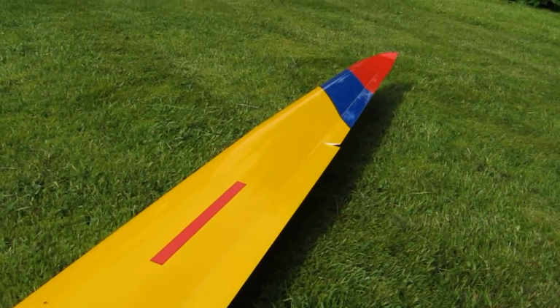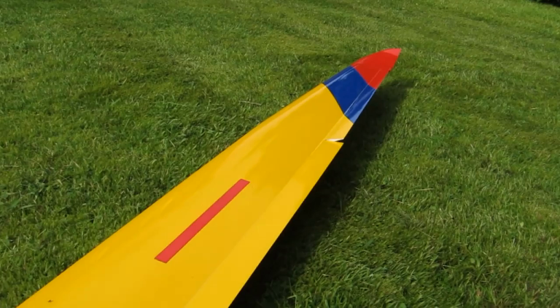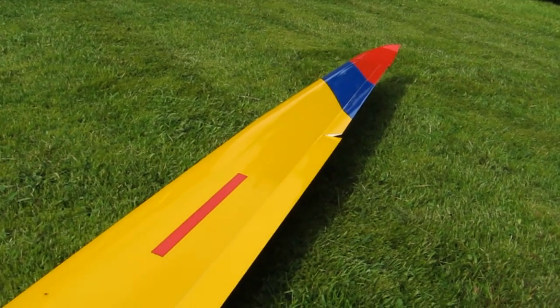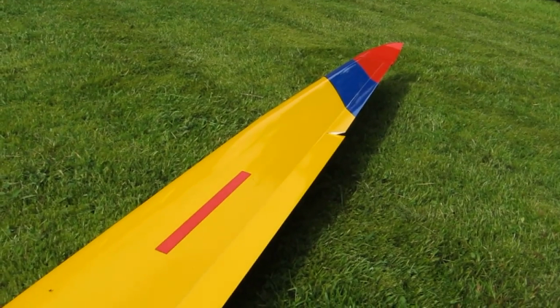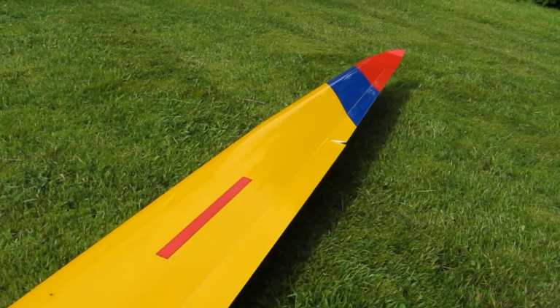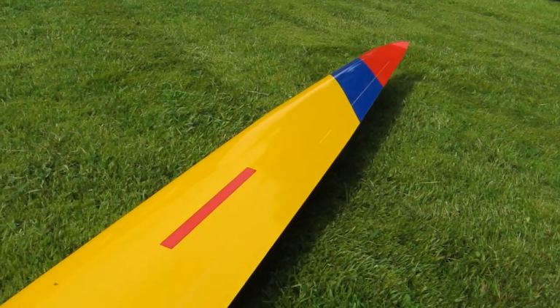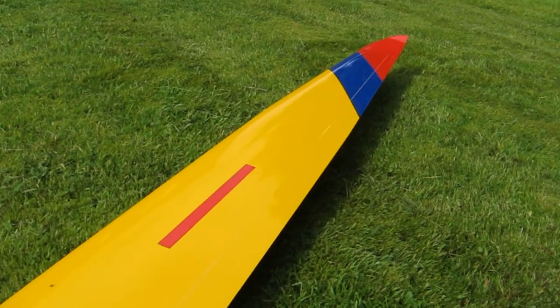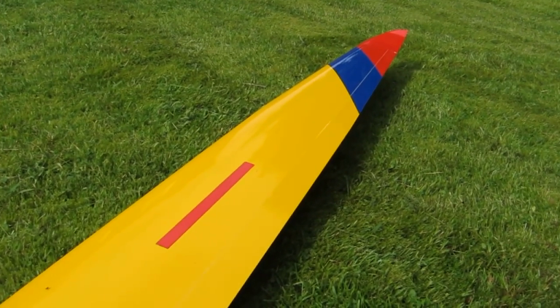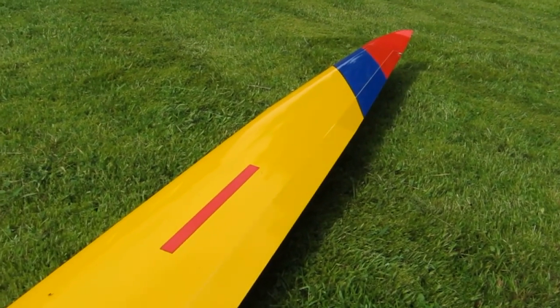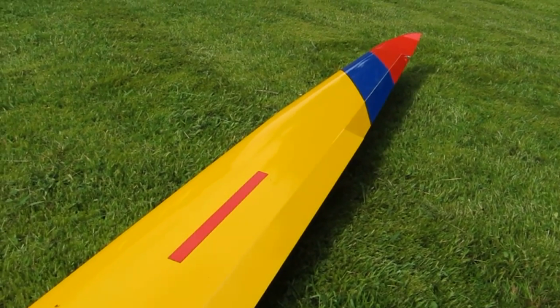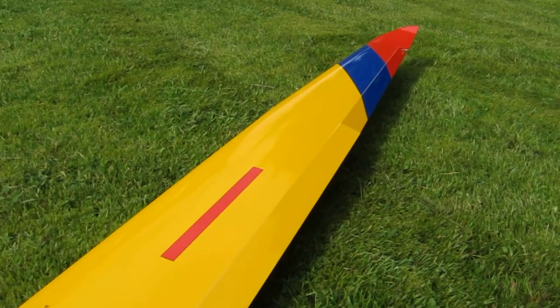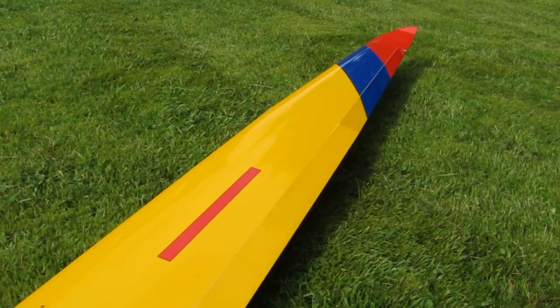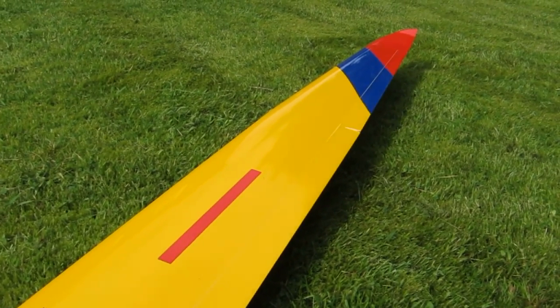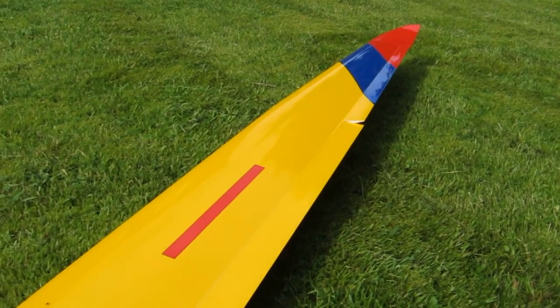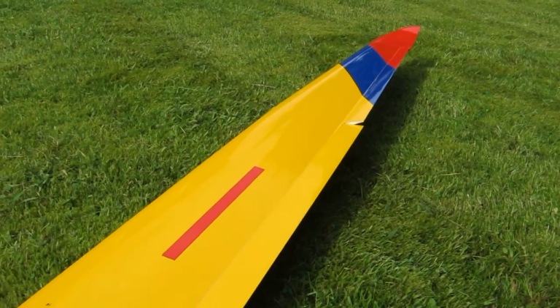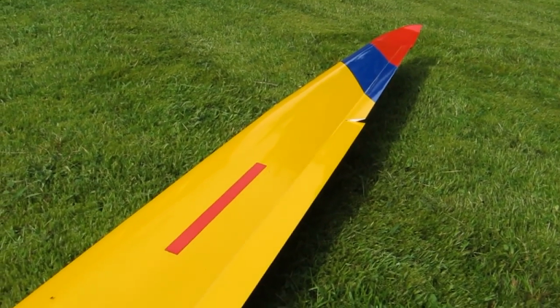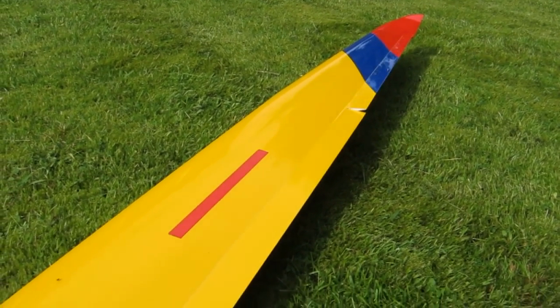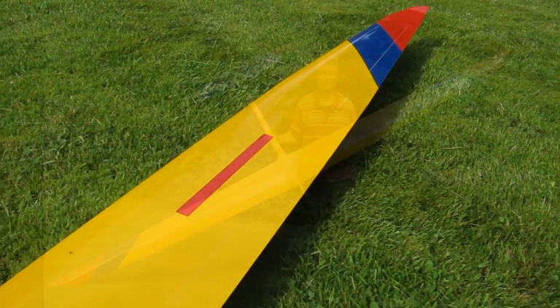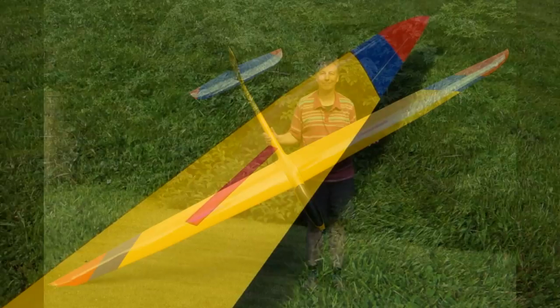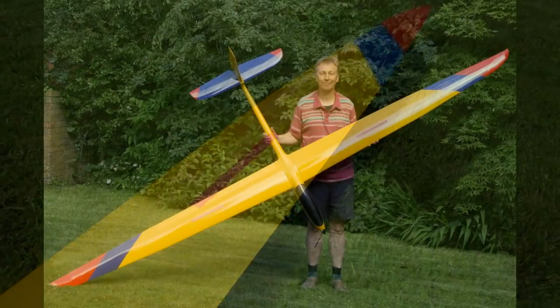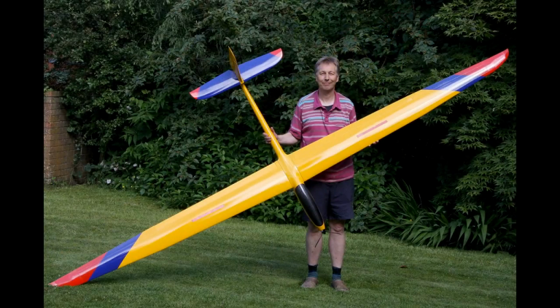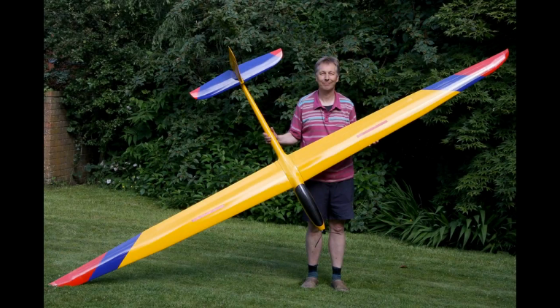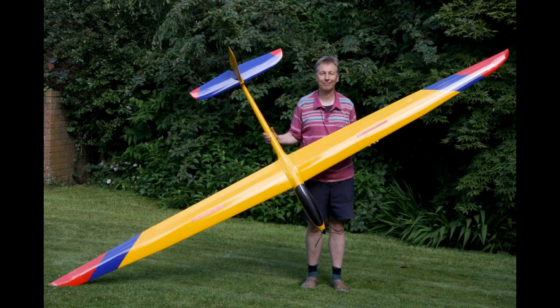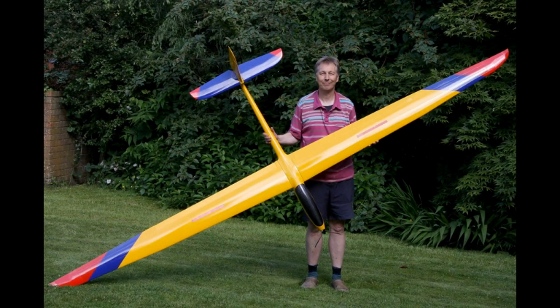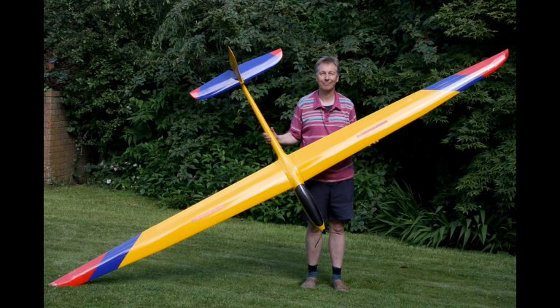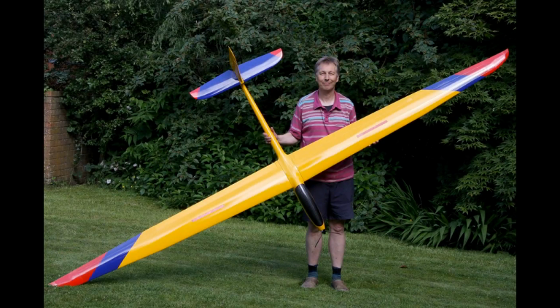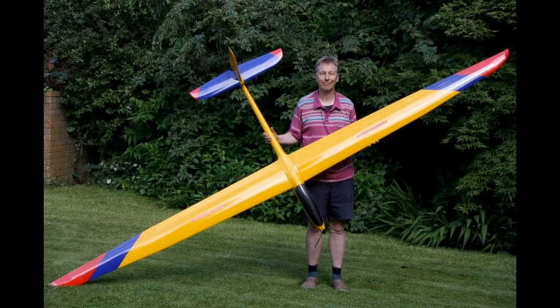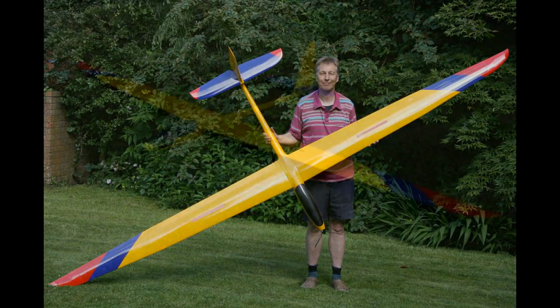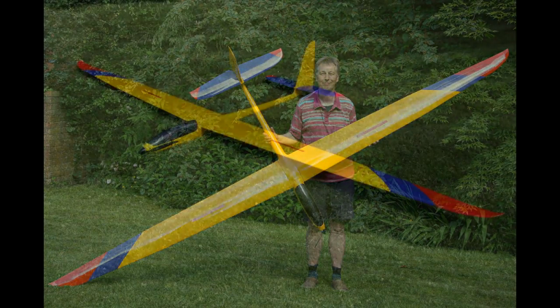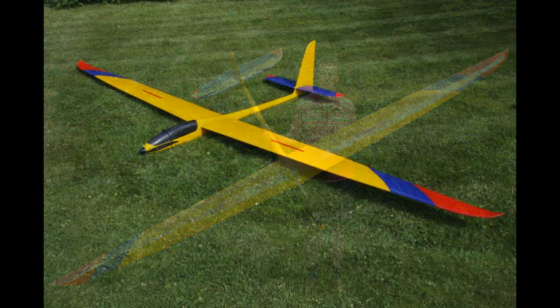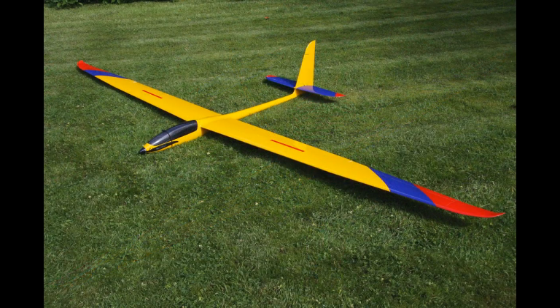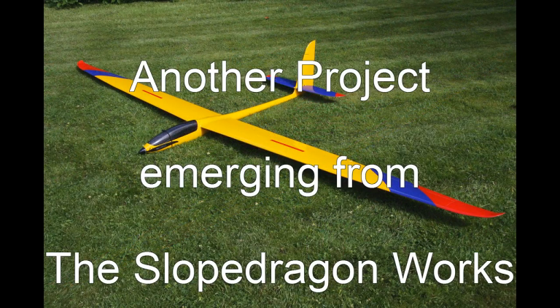So, all in all, a very attractive model, and I'm very much looking forward to seeing how this one goes at the slope.